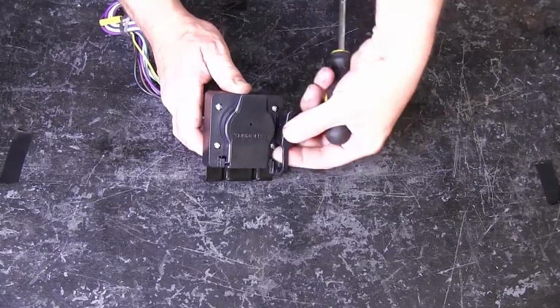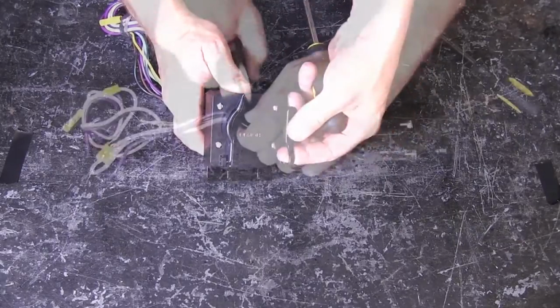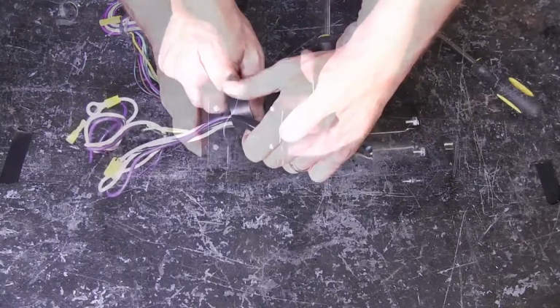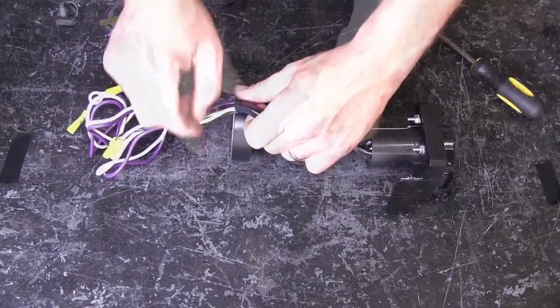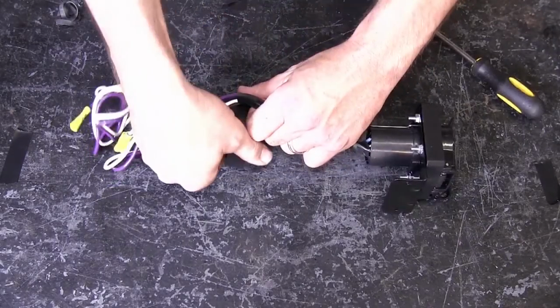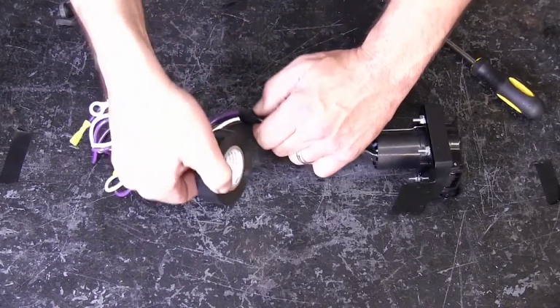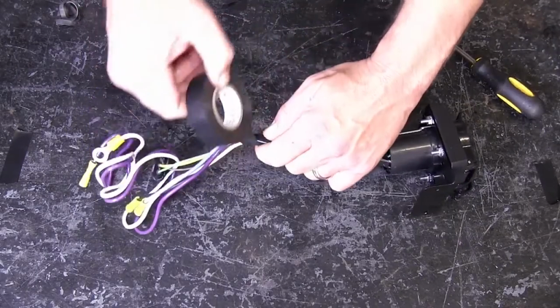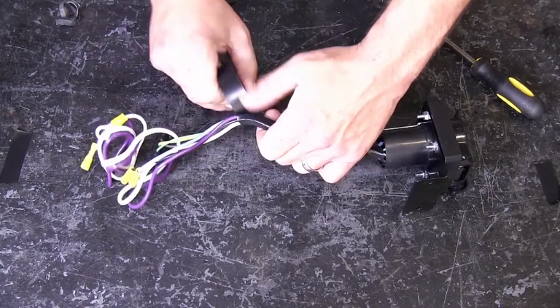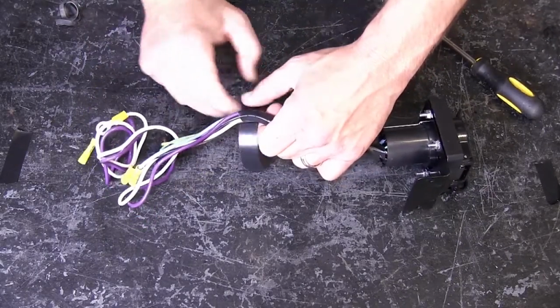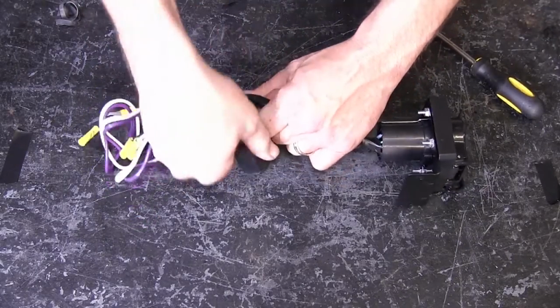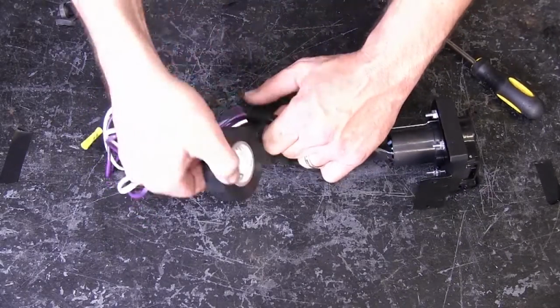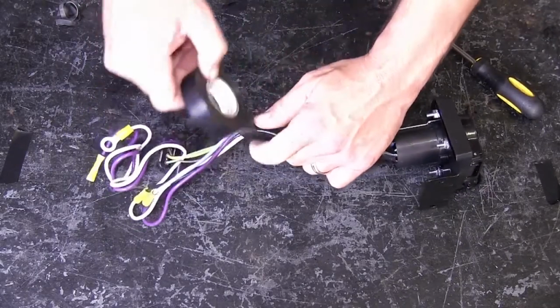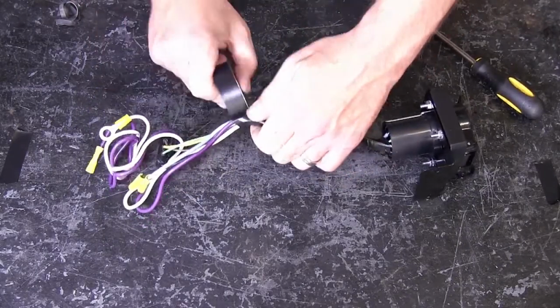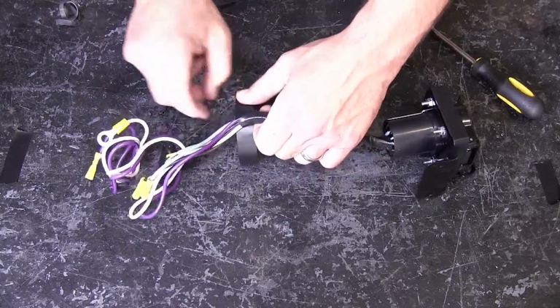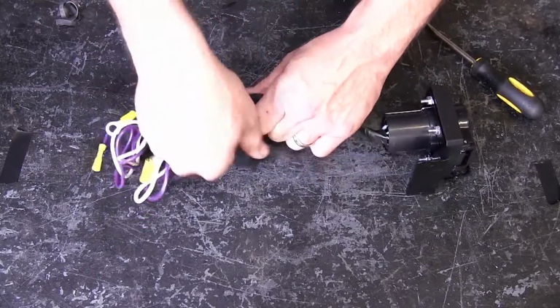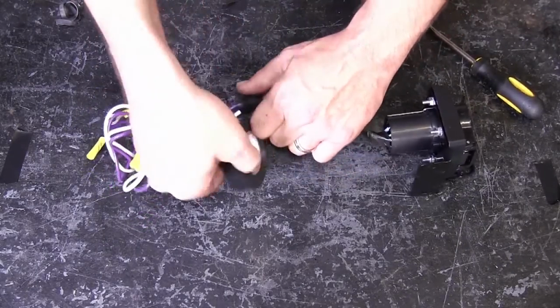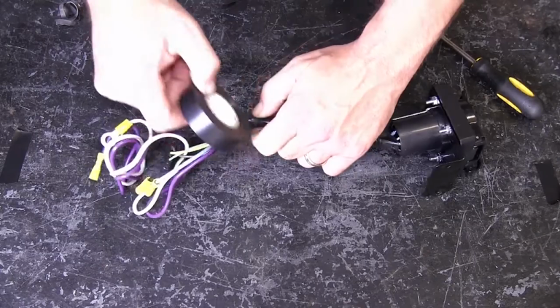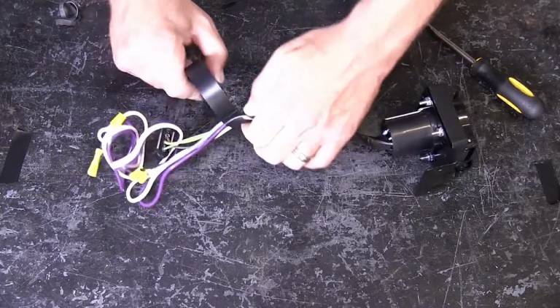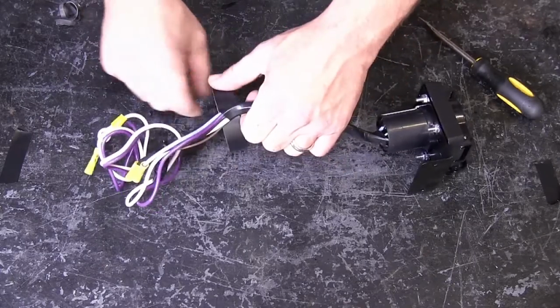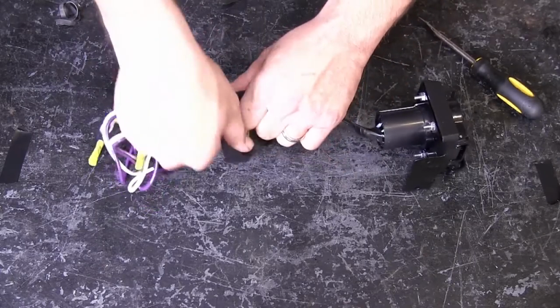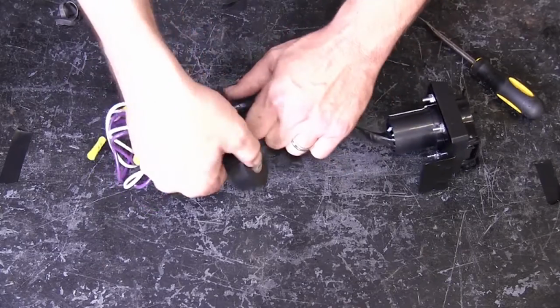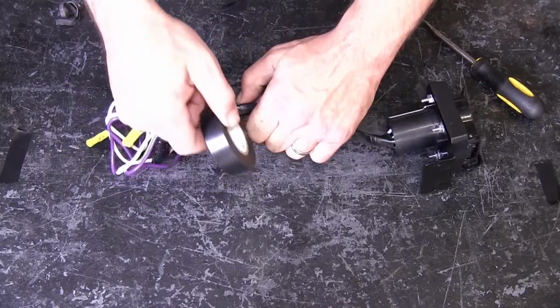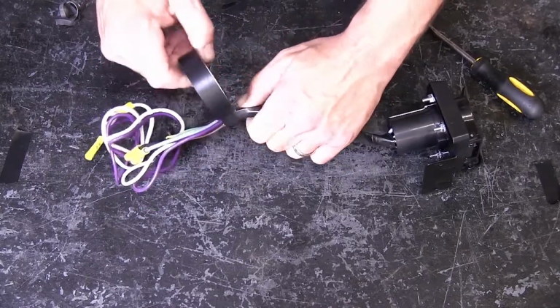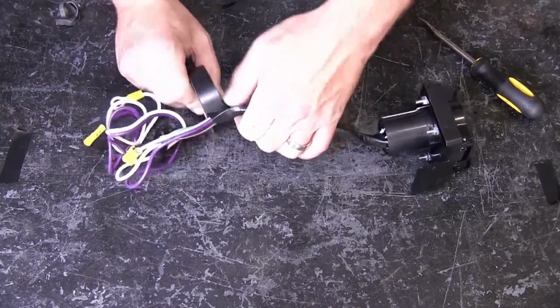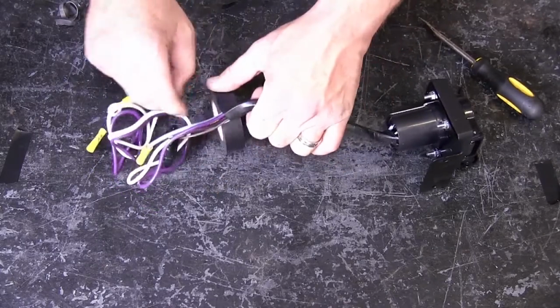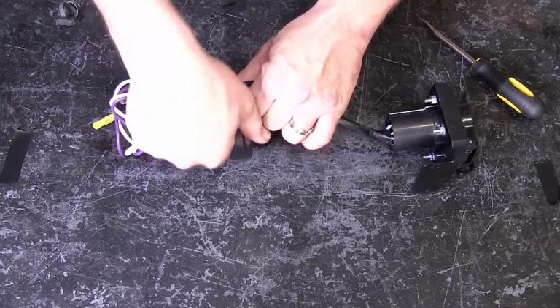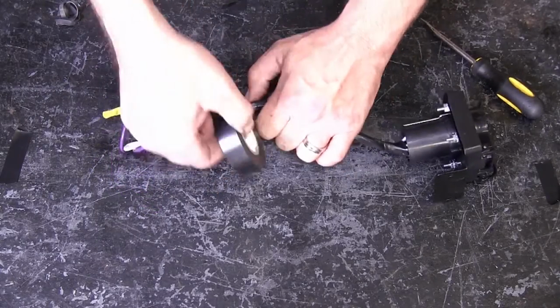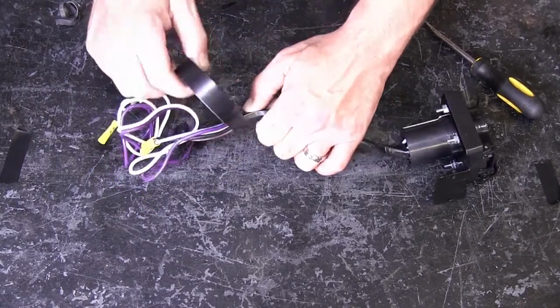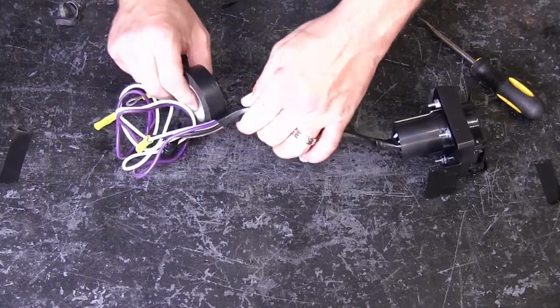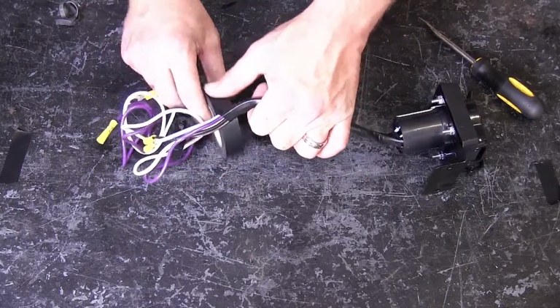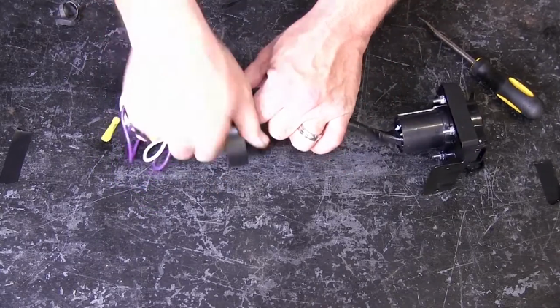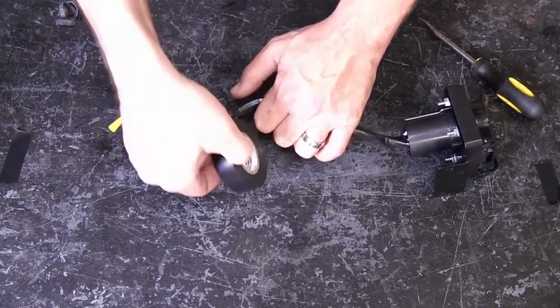I'm going to go ahead and take some black electrical tape and wrap up 8 to 10 inches of our wire. This will assist in bundling our wires together and help protect them from the elements.